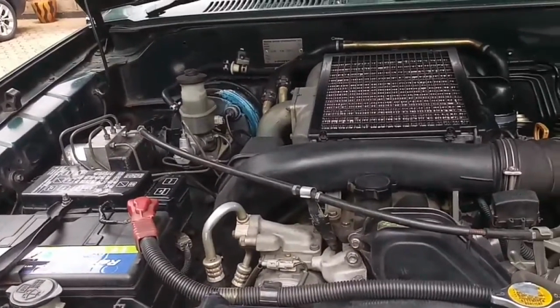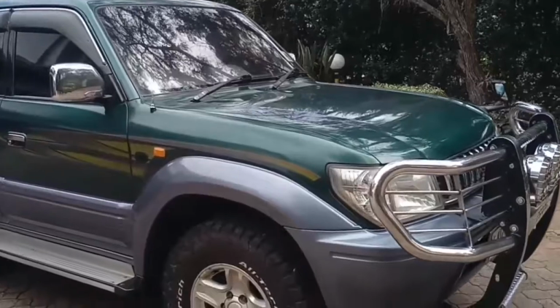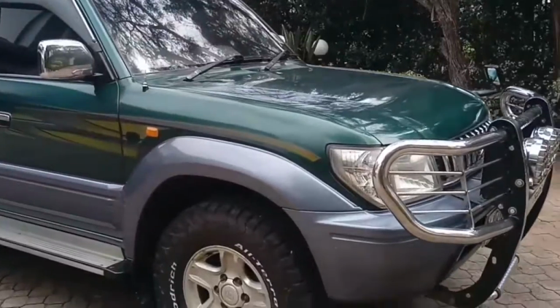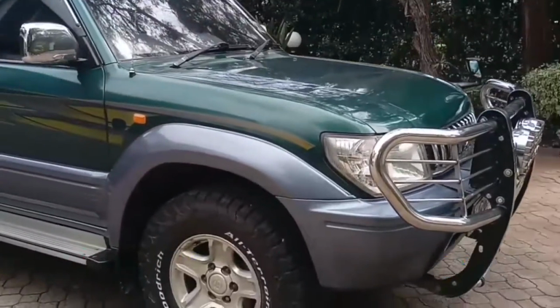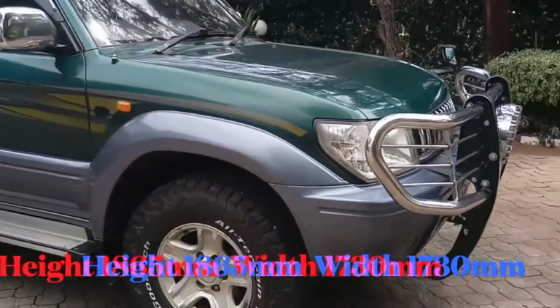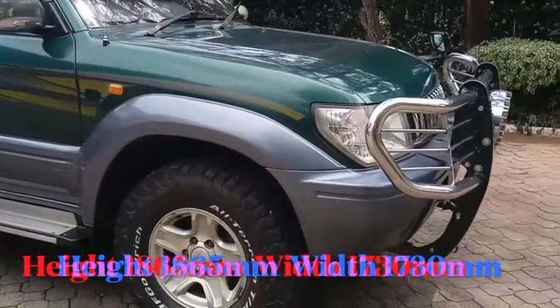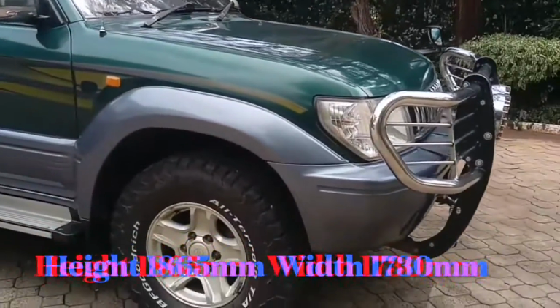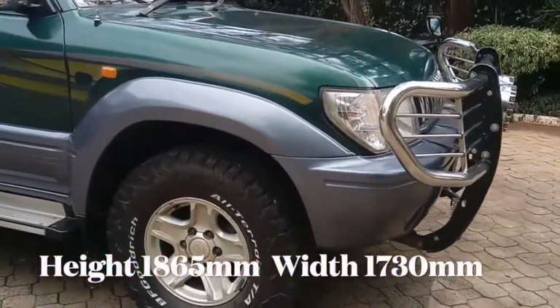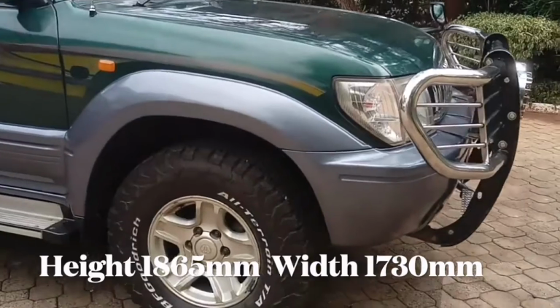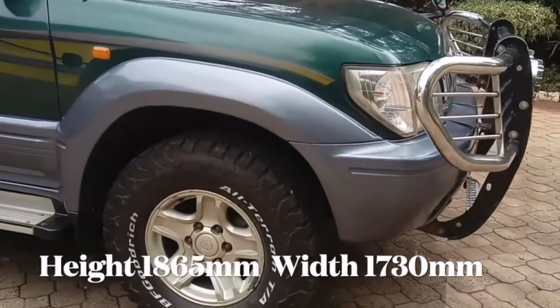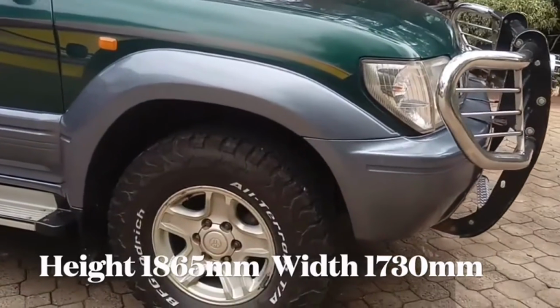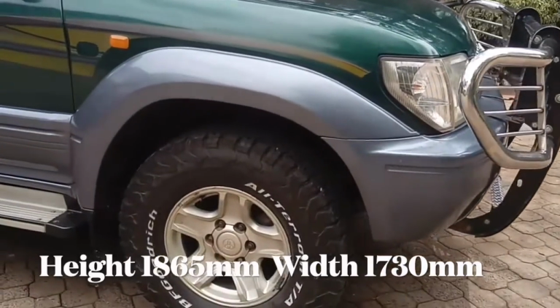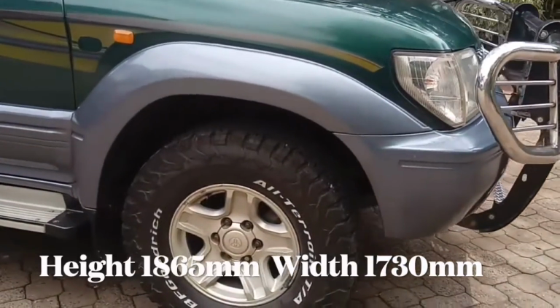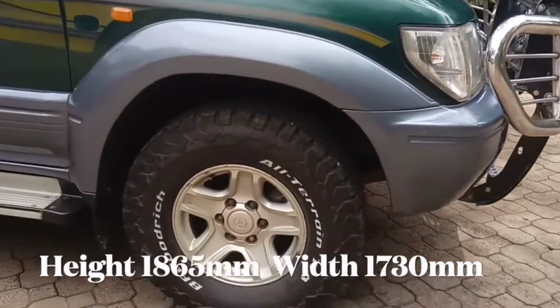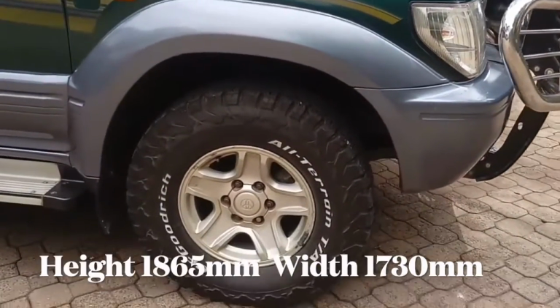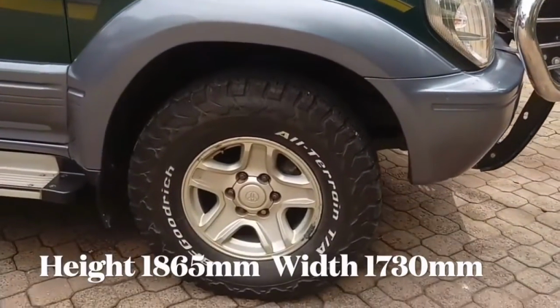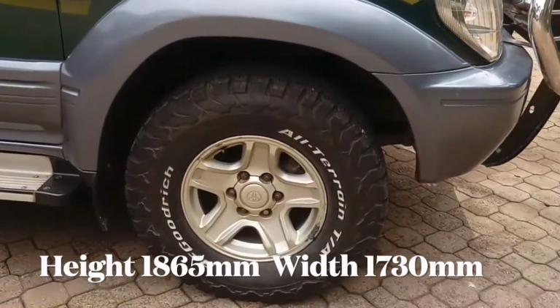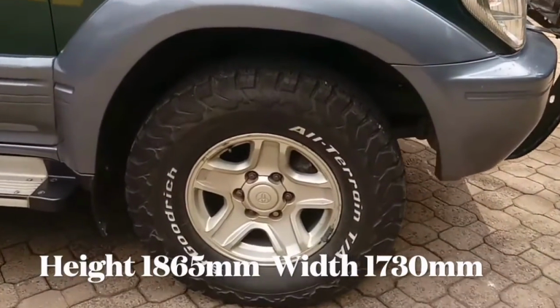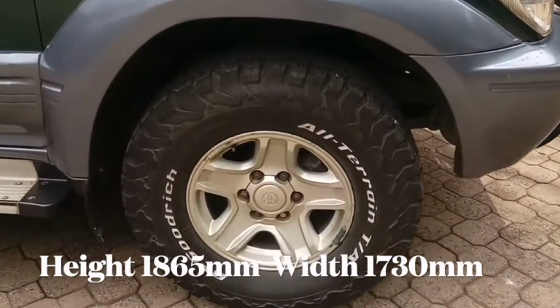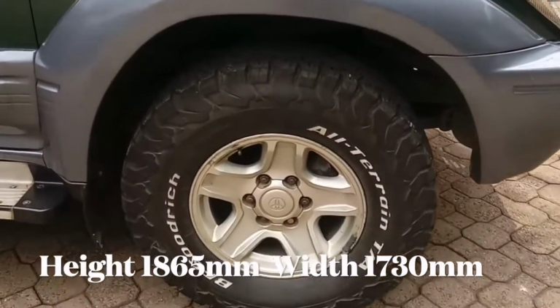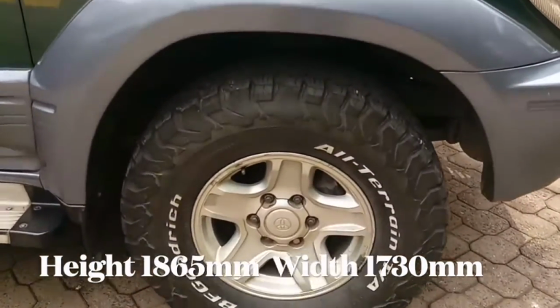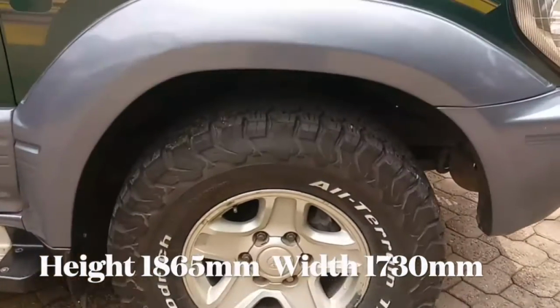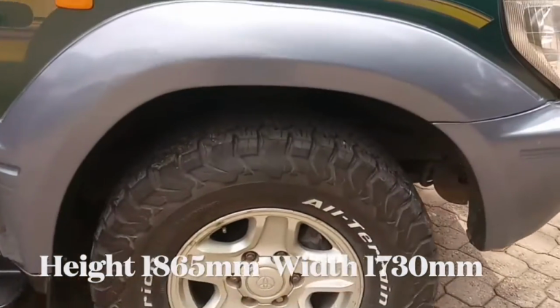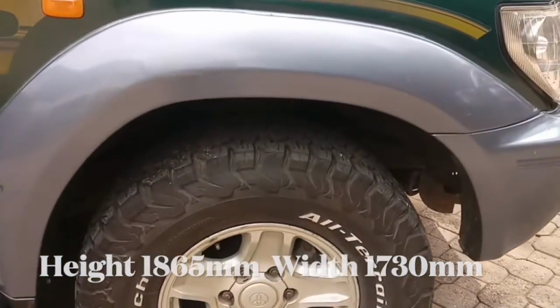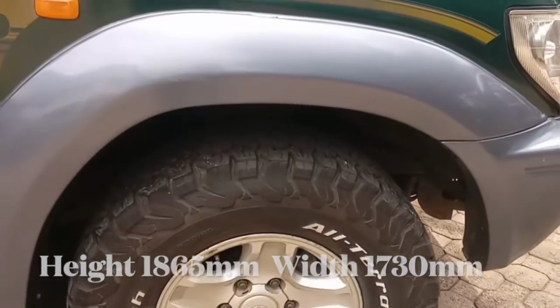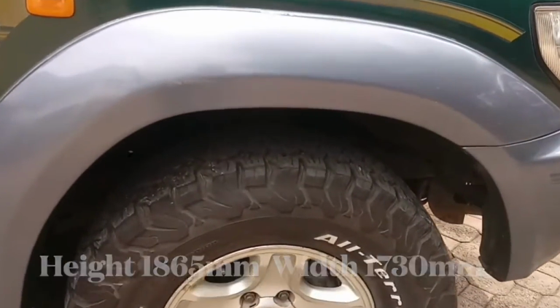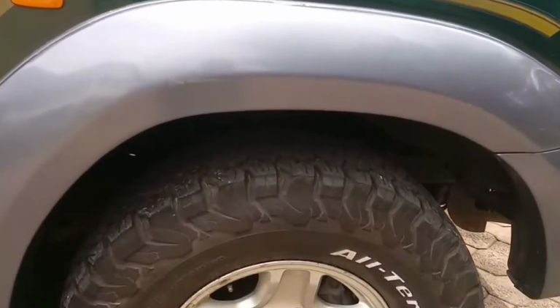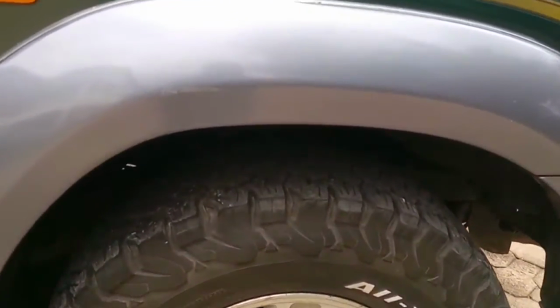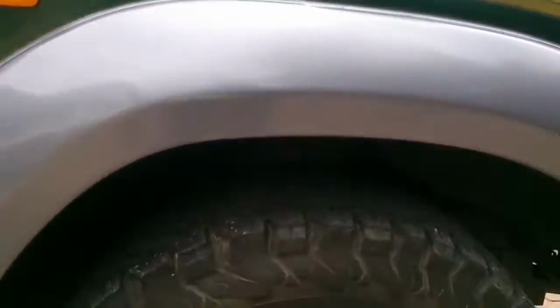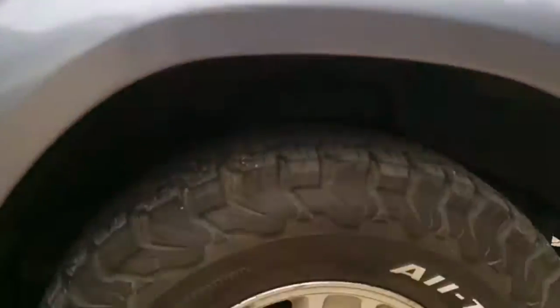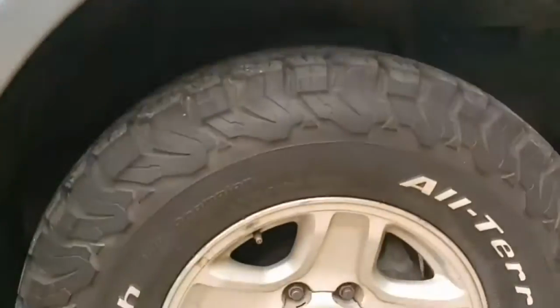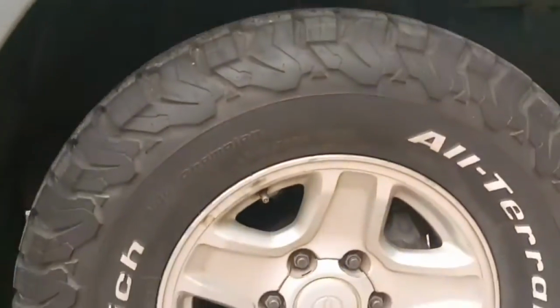The J90 came with better features such as anti-locking brakes and a driver airbag. Comfort was improved as well, including rear folding seats.